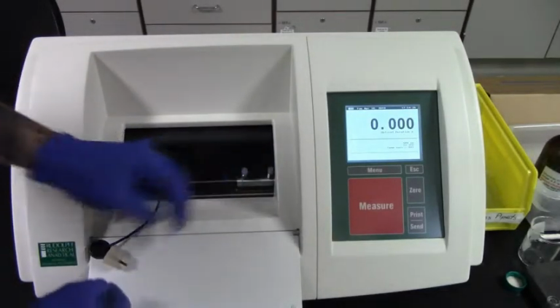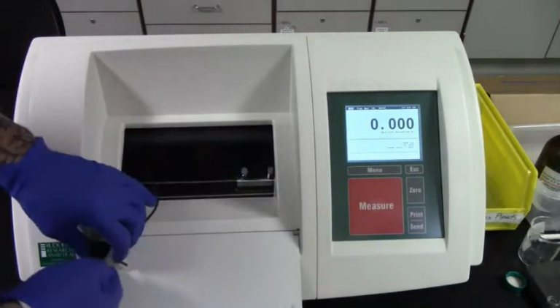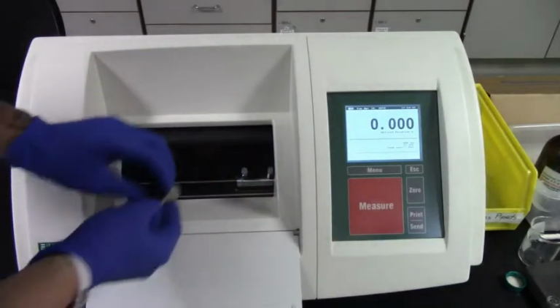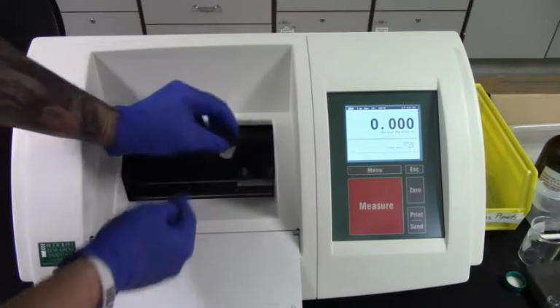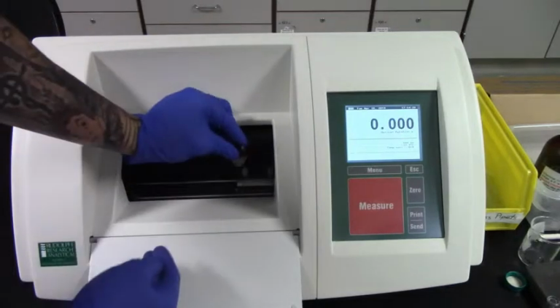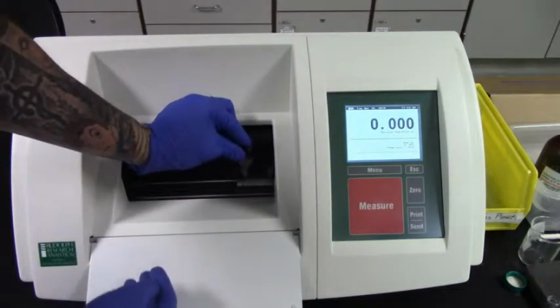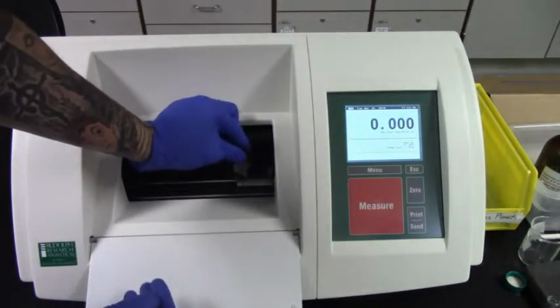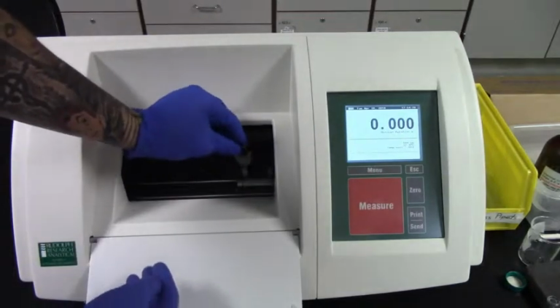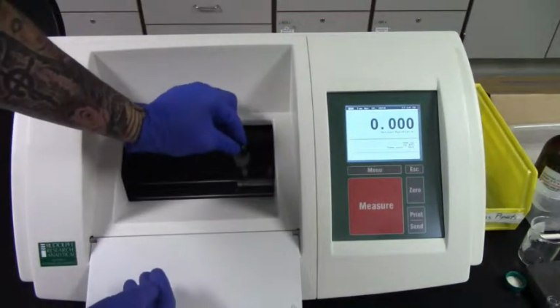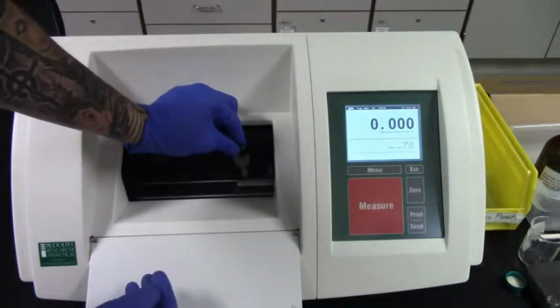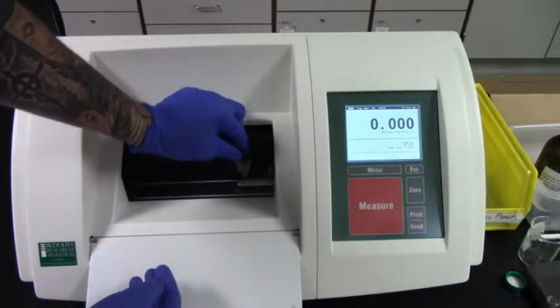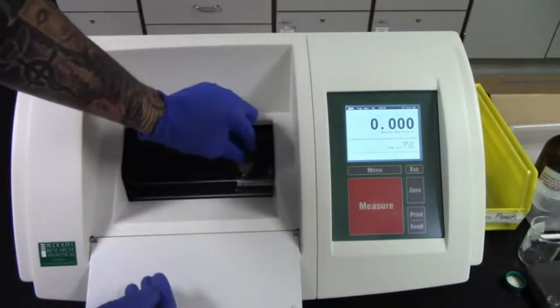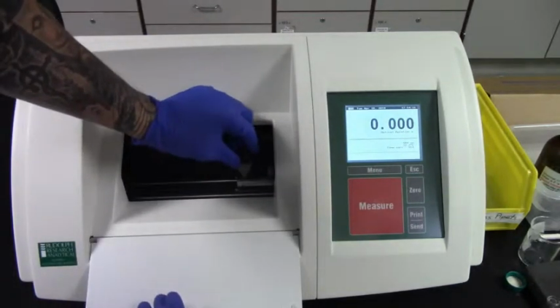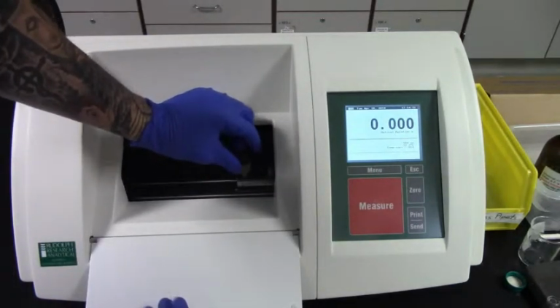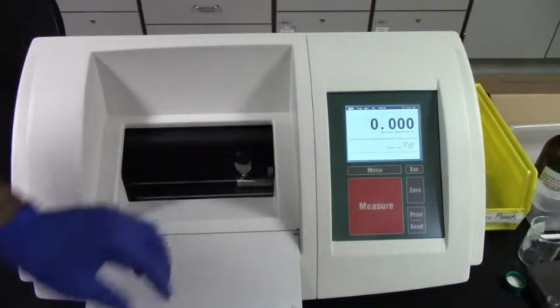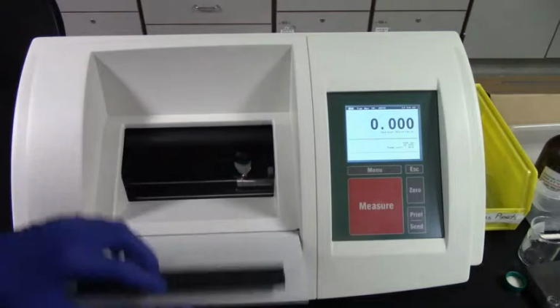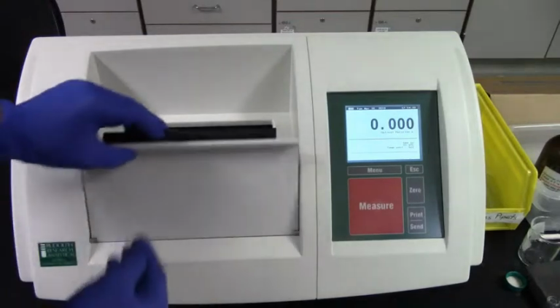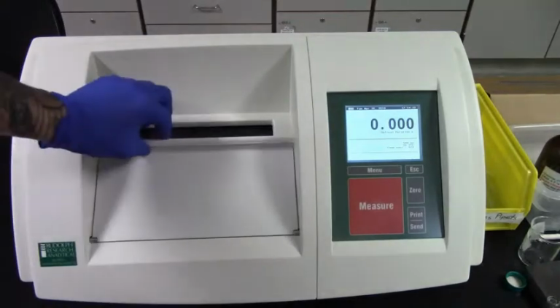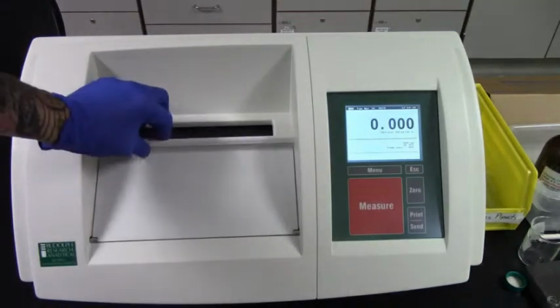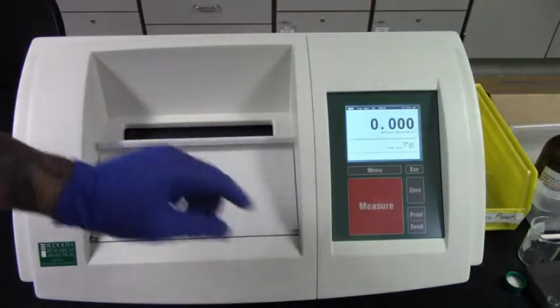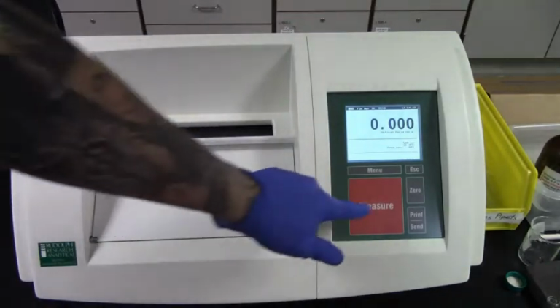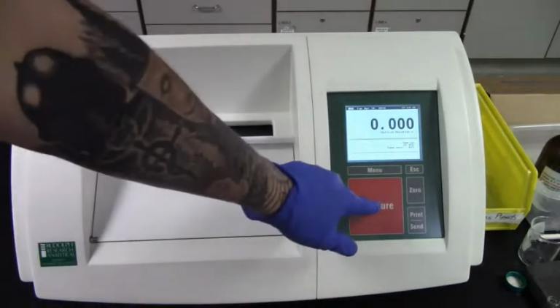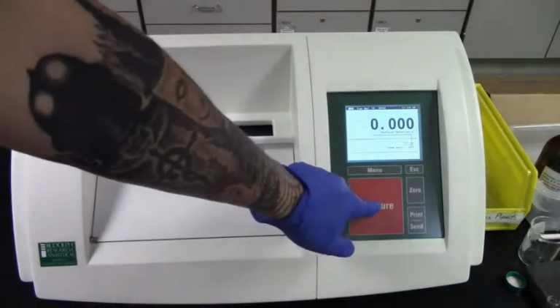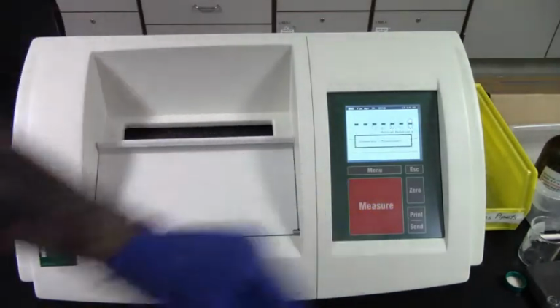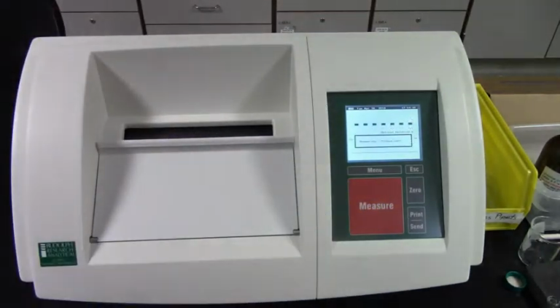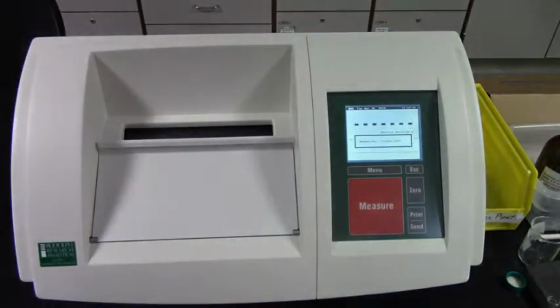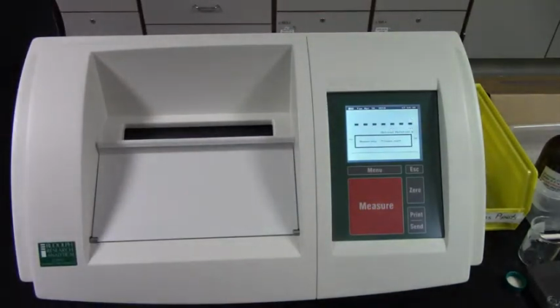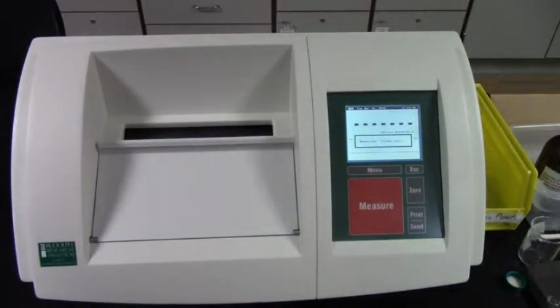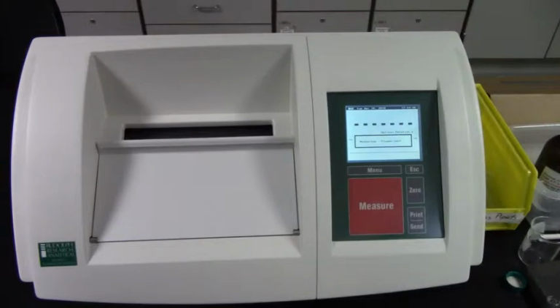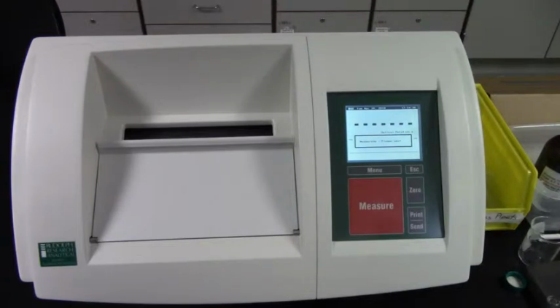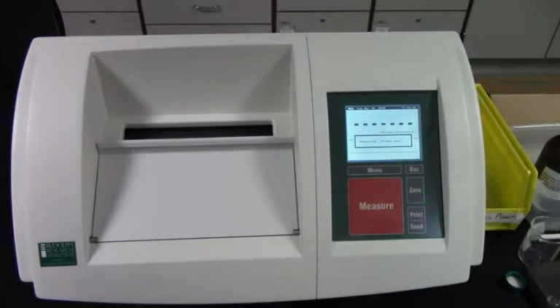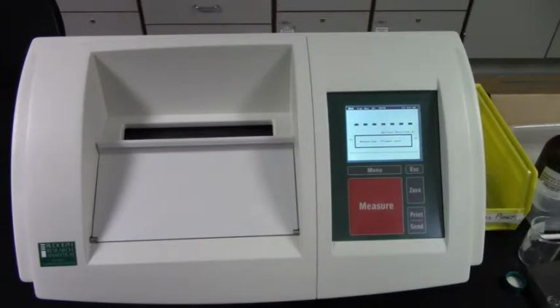Next, place the cell in the polarimeter and align it to the right. Close the chamber door and press the measure key. This takes an average of 5 readings, so be patient. Record your measurement and remove the cell.